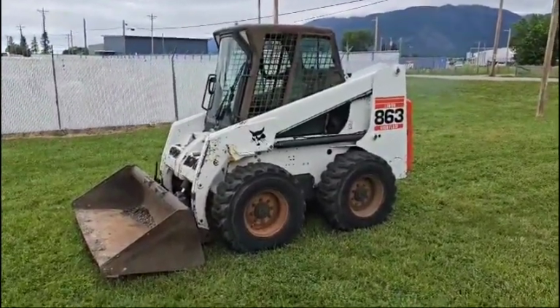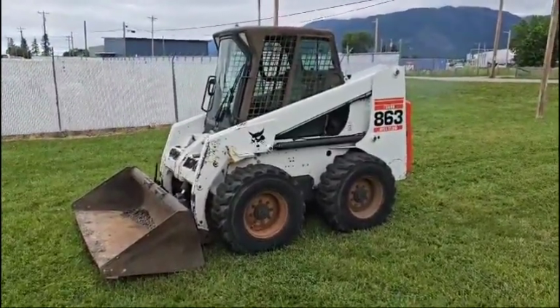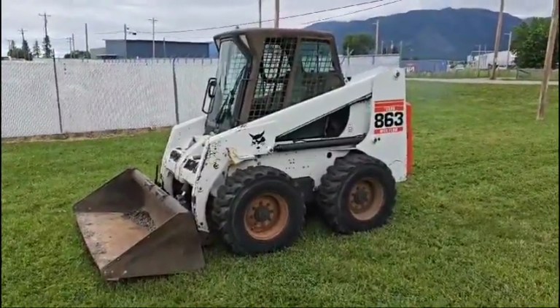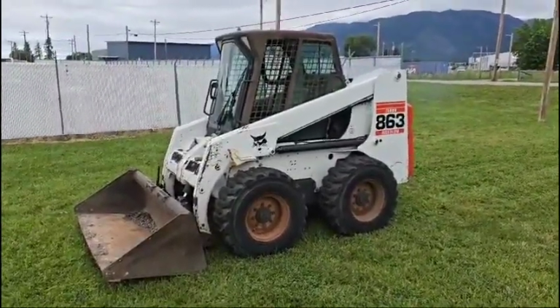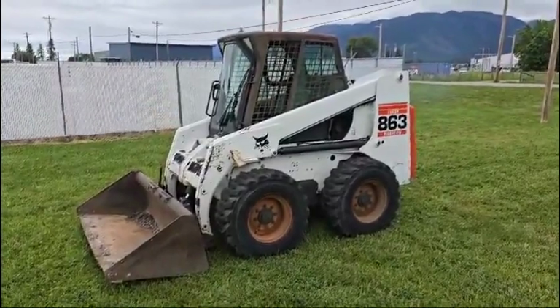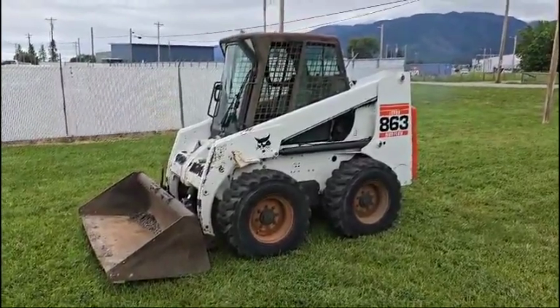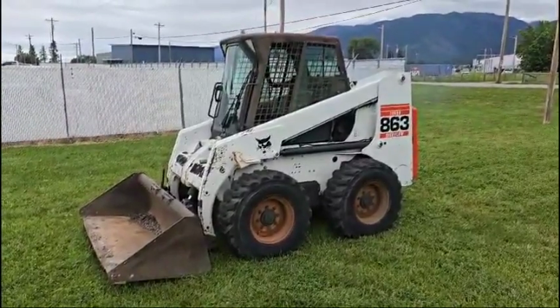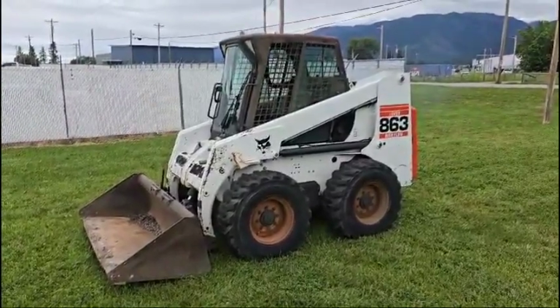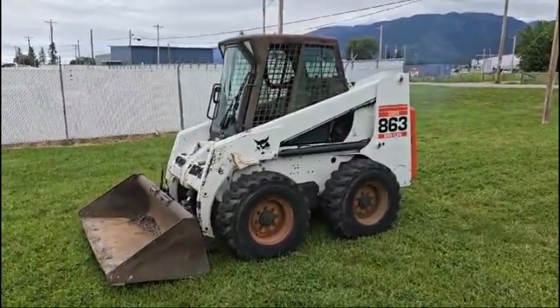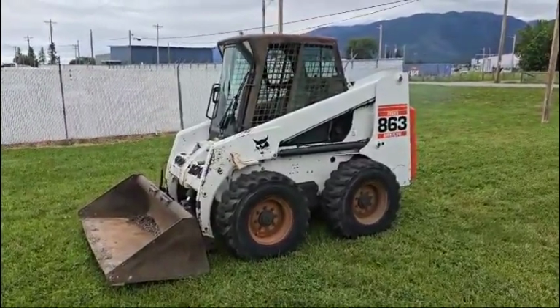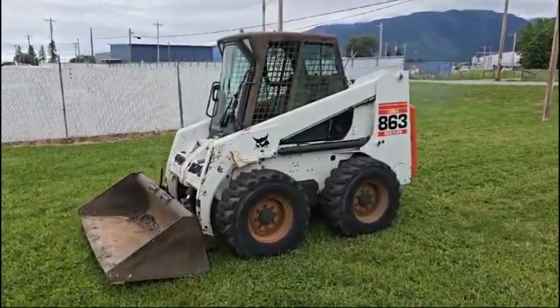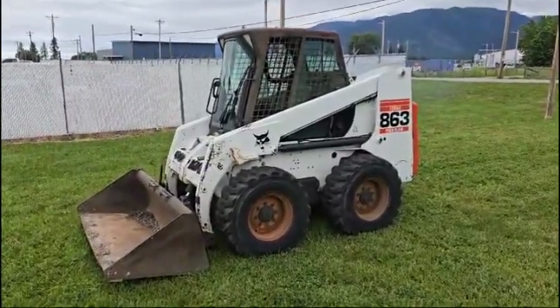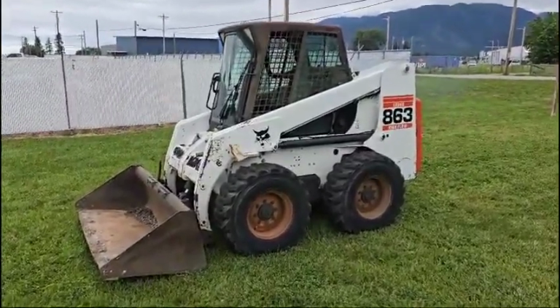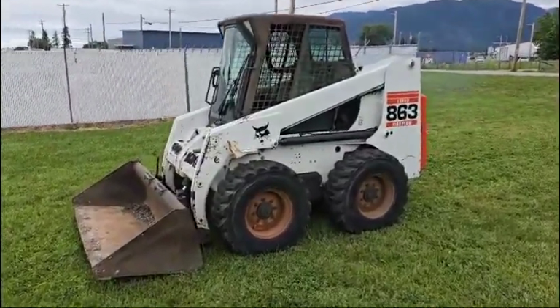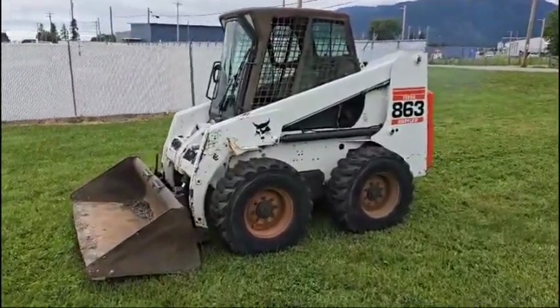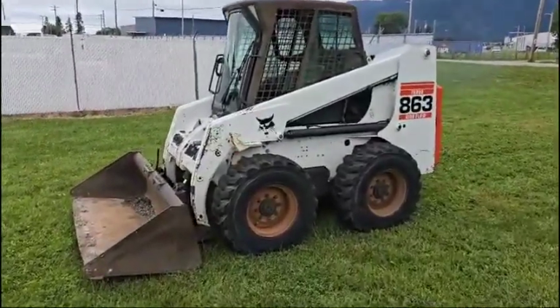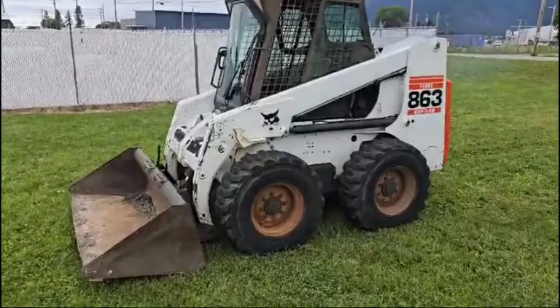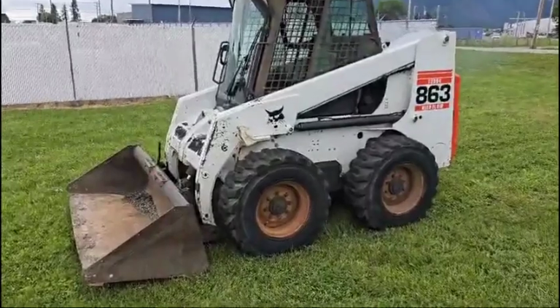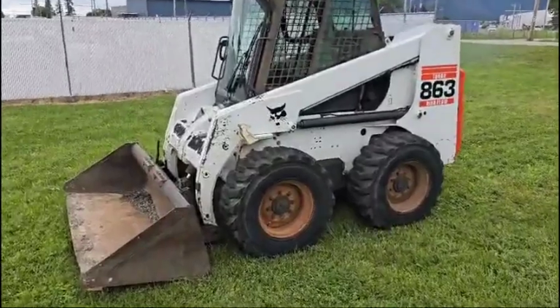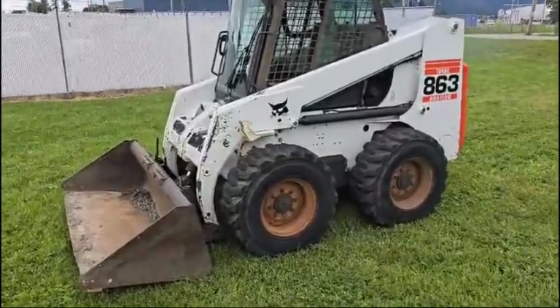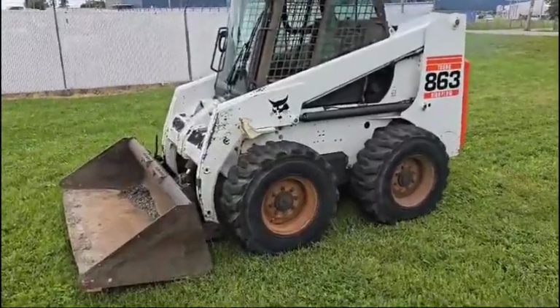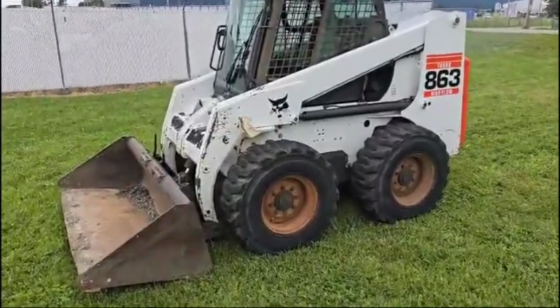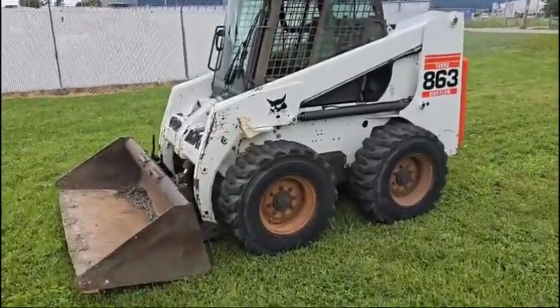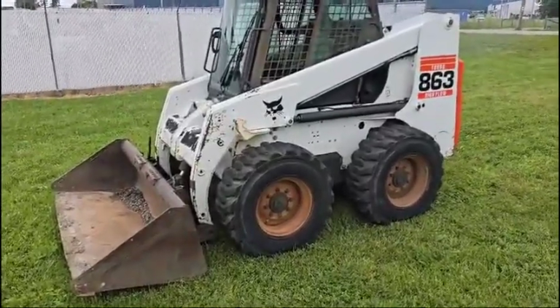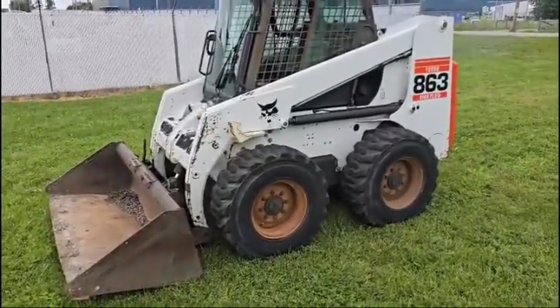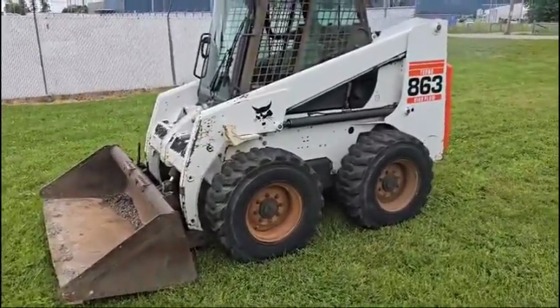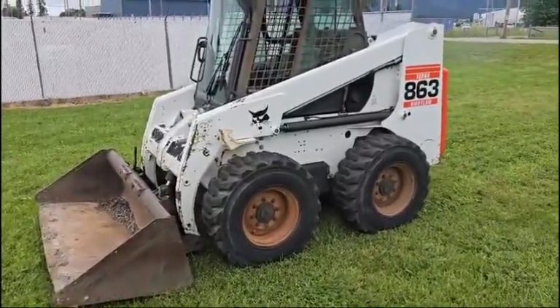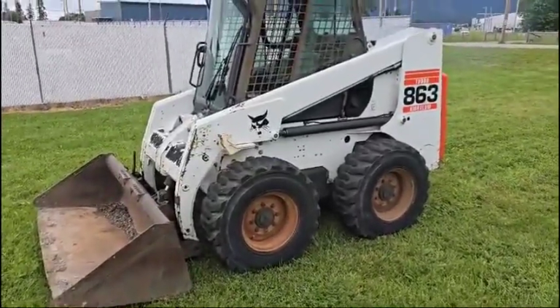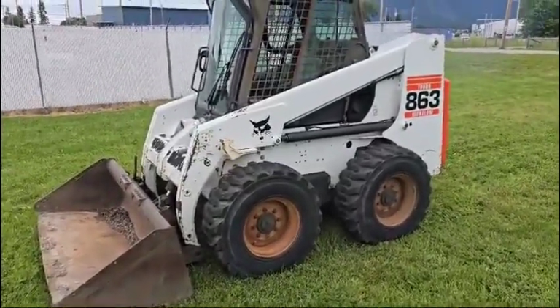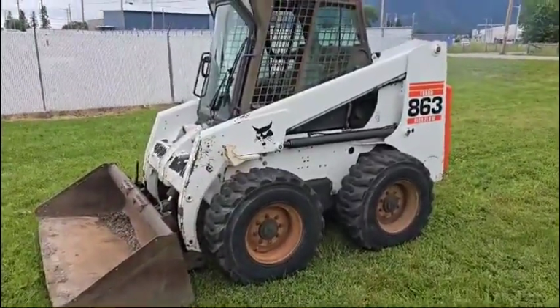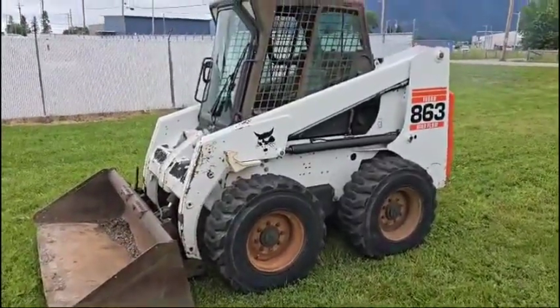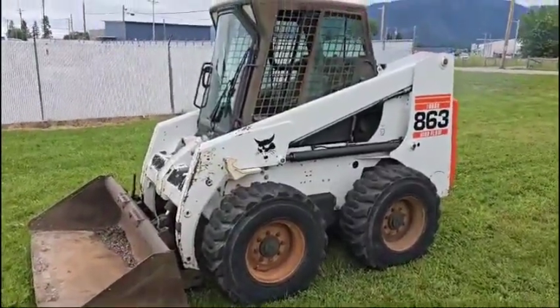This unit has 3,850 hours. It's going to sell with this bucket right here, and right now we will just go ahead and give you a walk around.